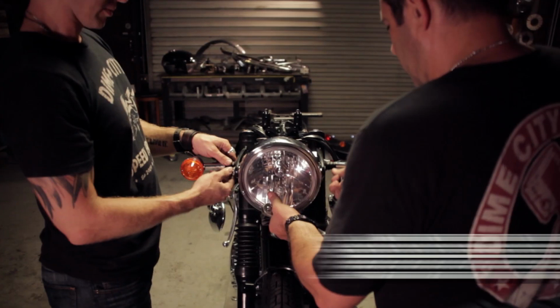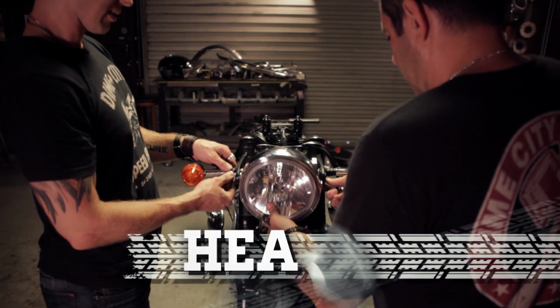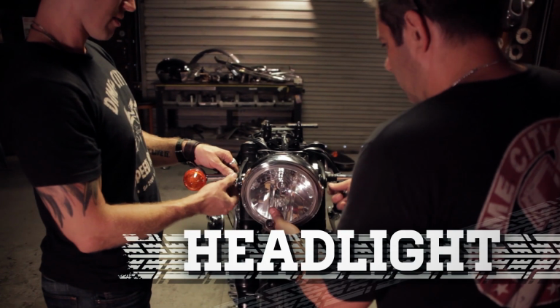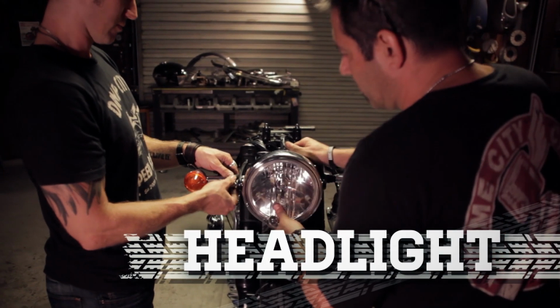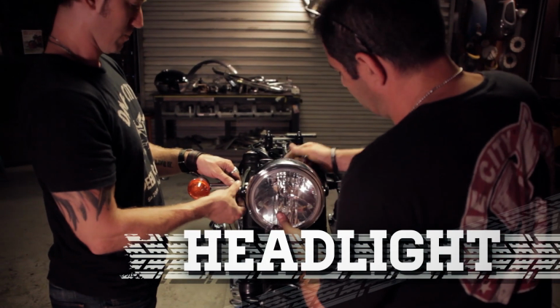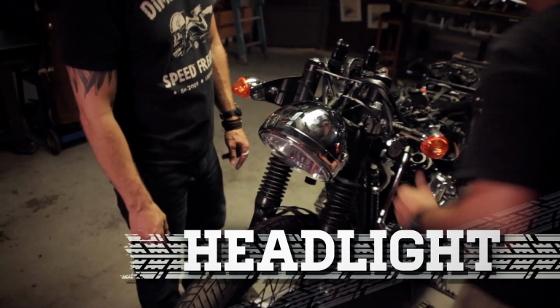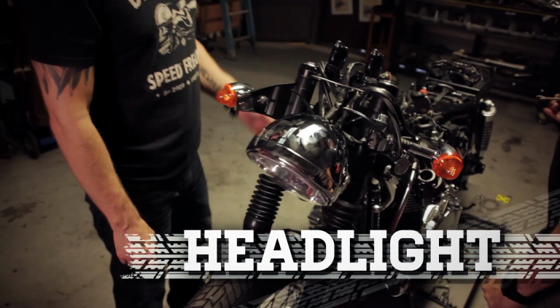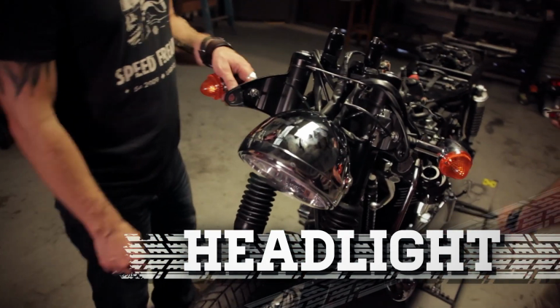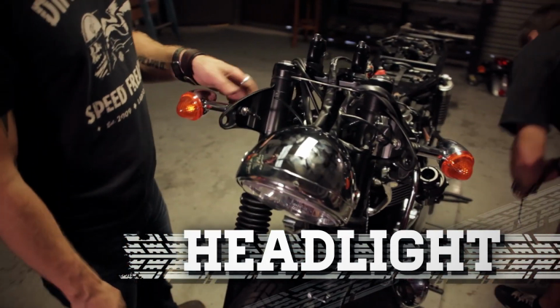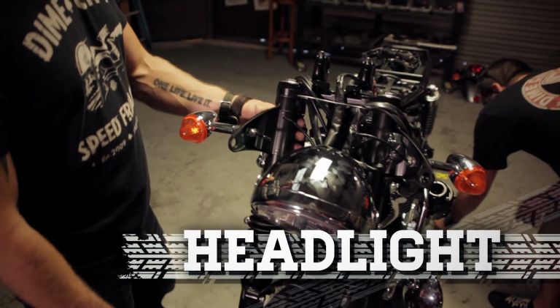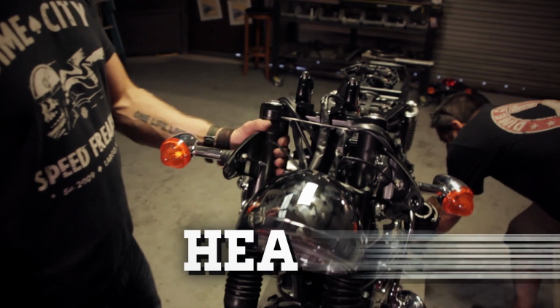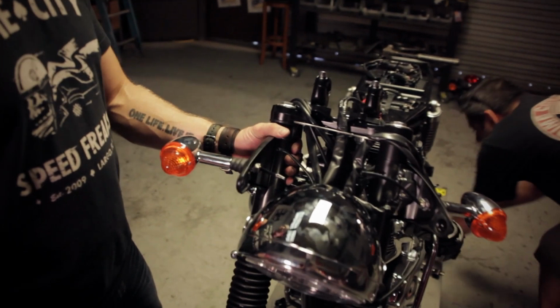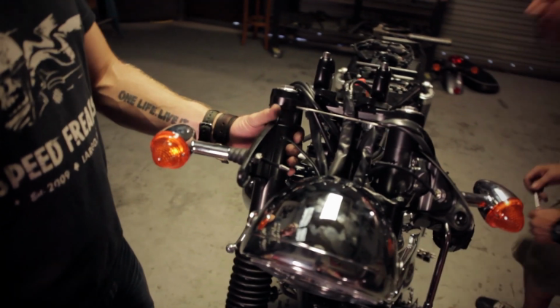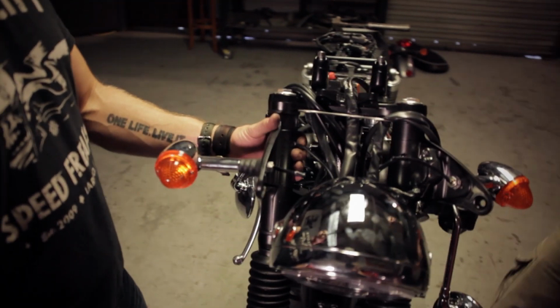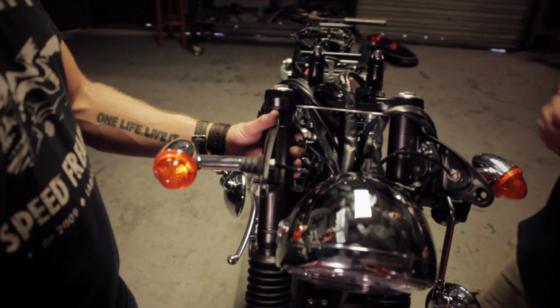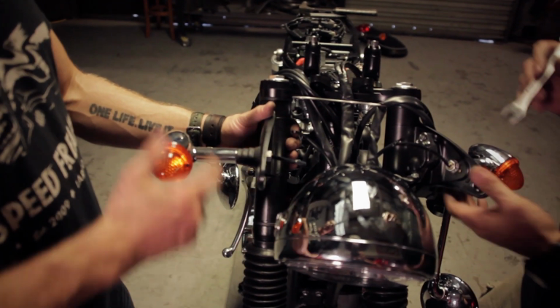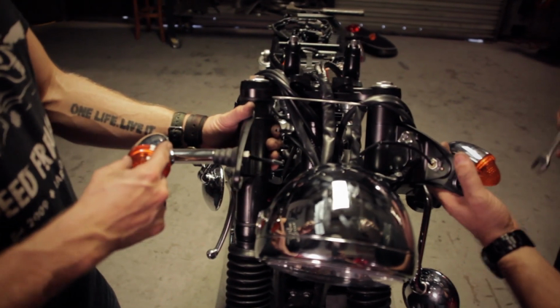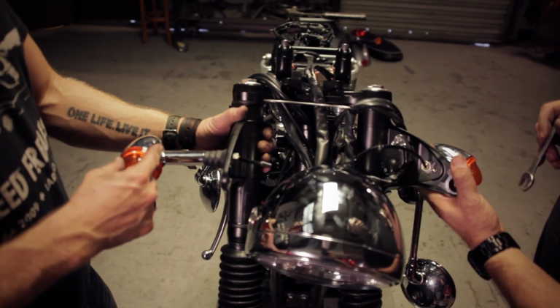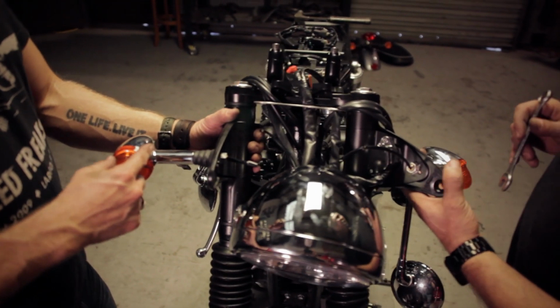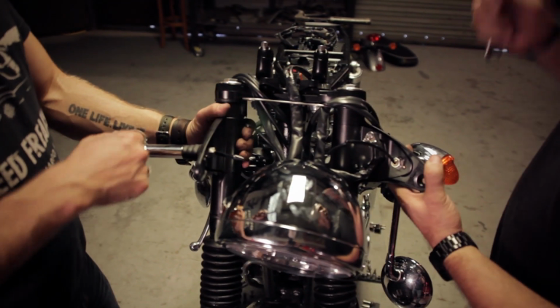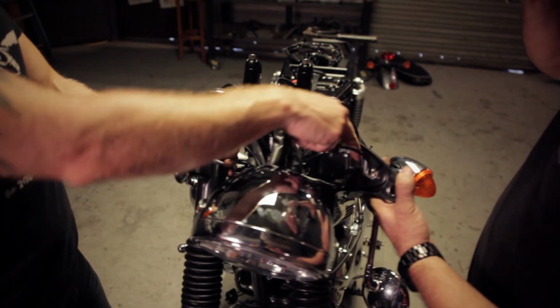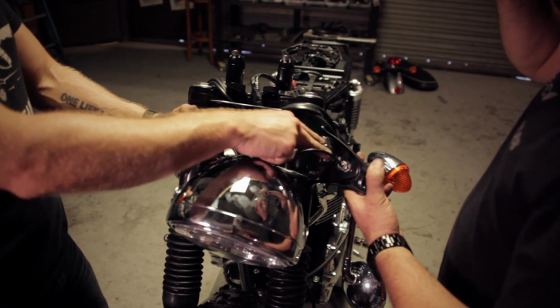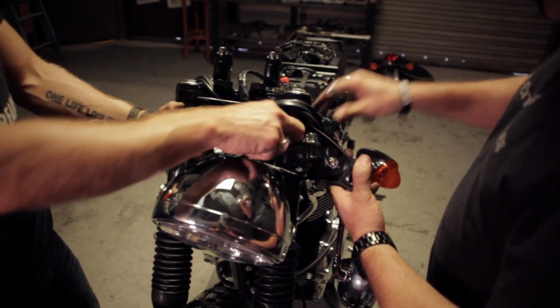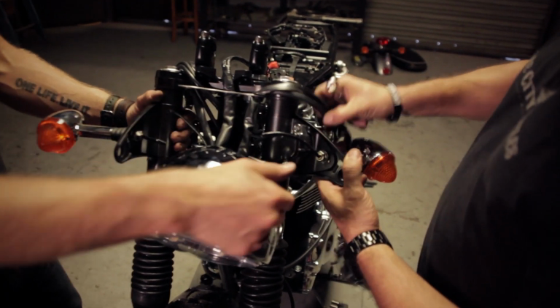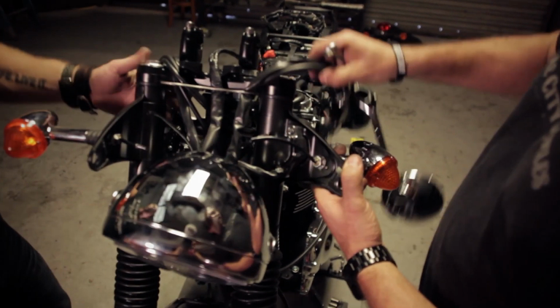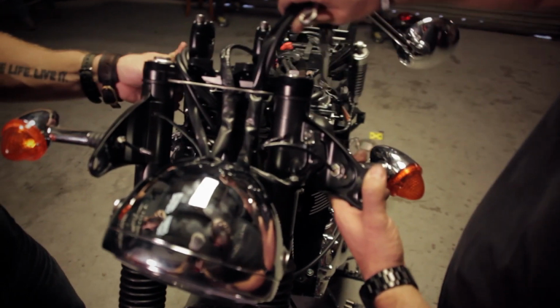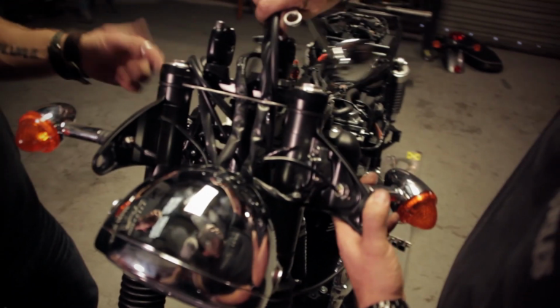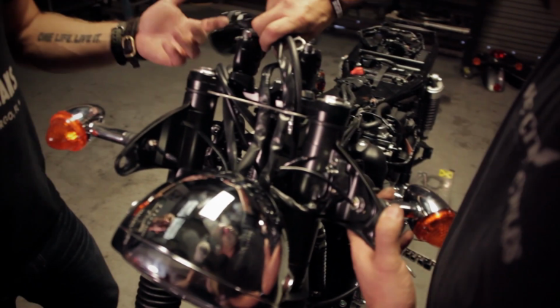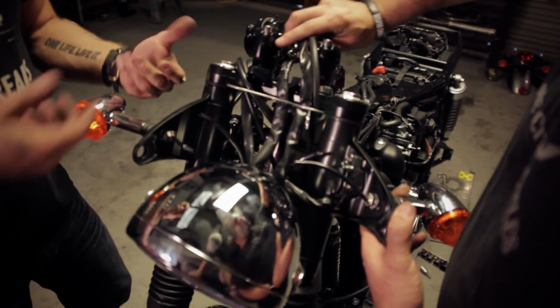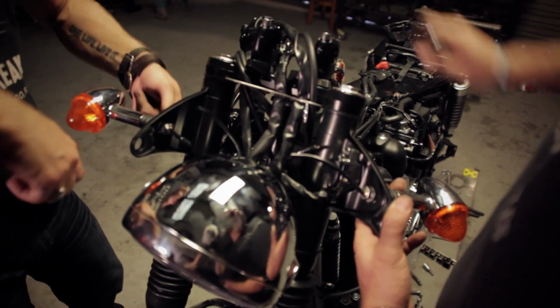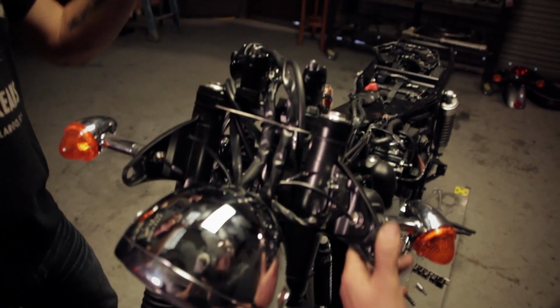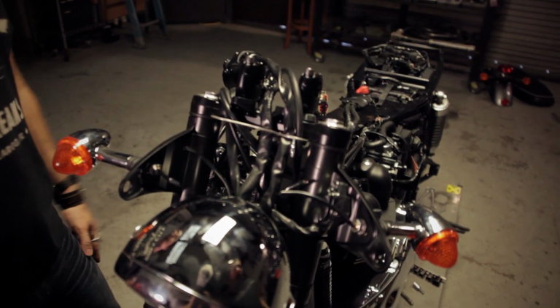Get the headlight off. We're not going to use these headlight ears. We're not going to use the blinkers. The ignition is going to get relocated. So why don't we just remove the top triple tree and pull these whole things off.